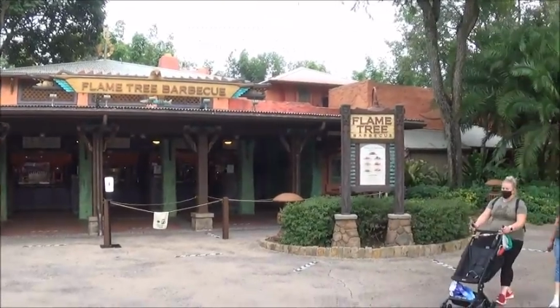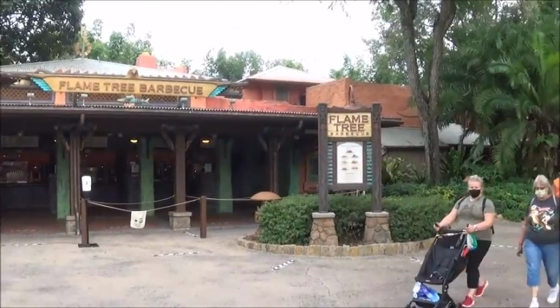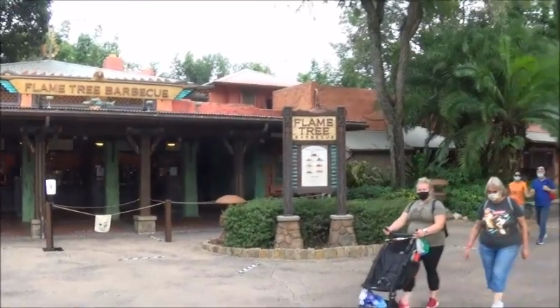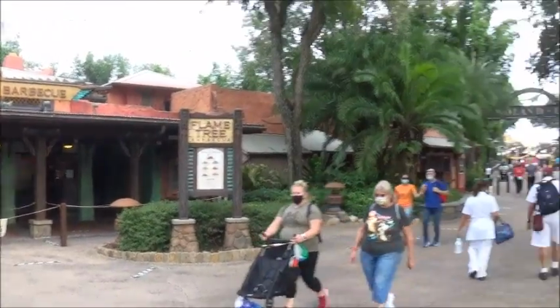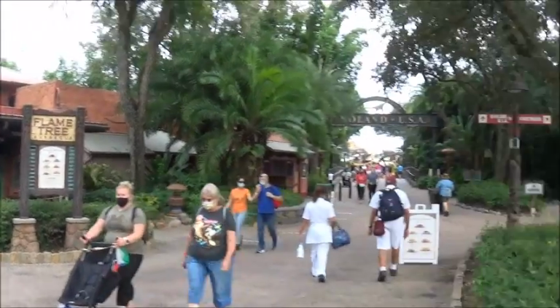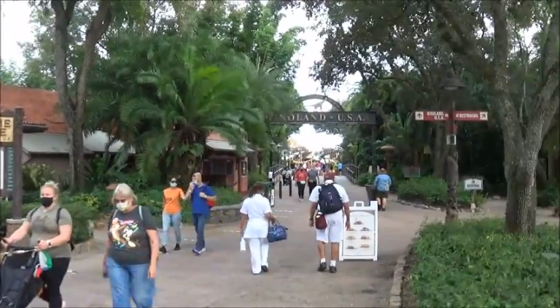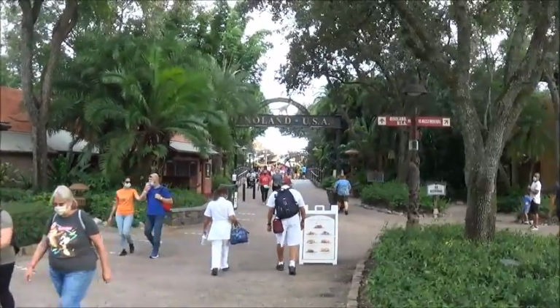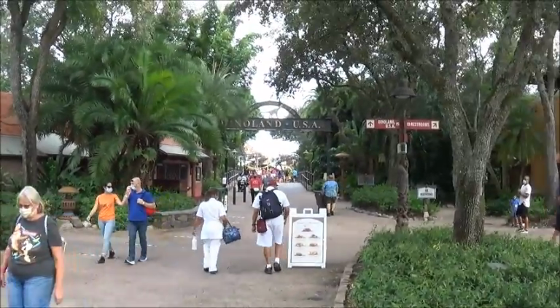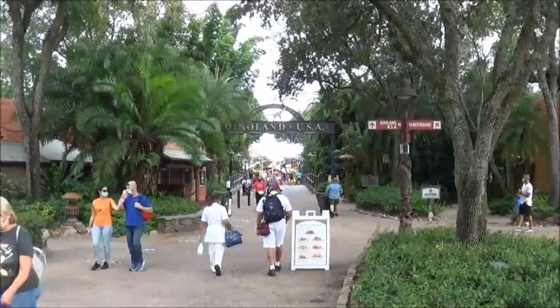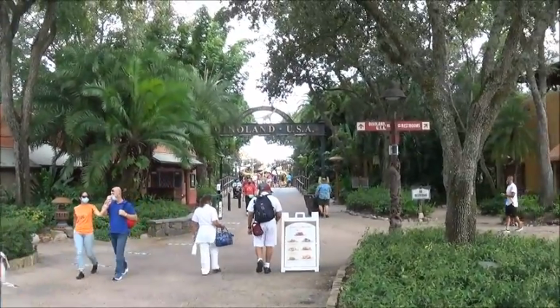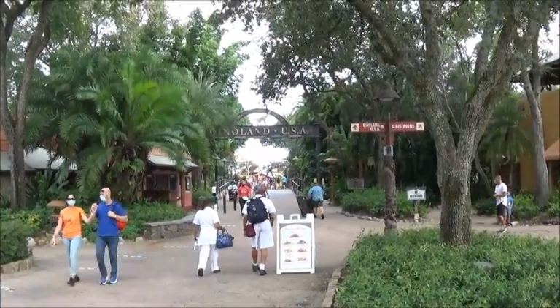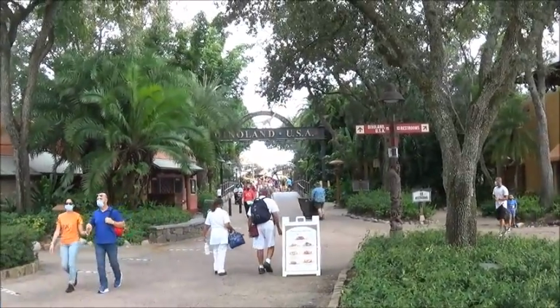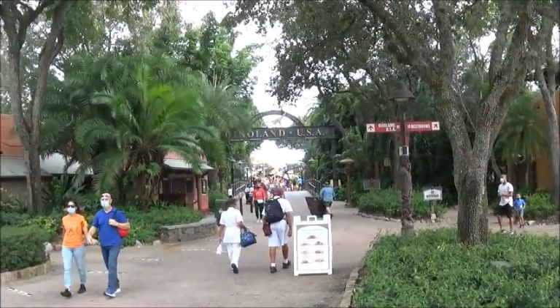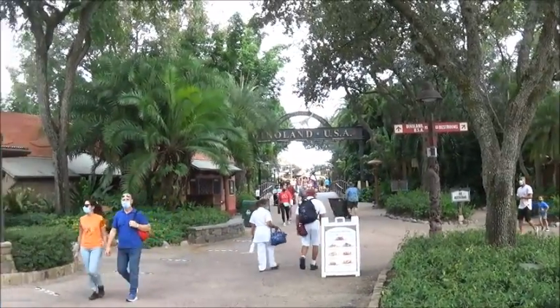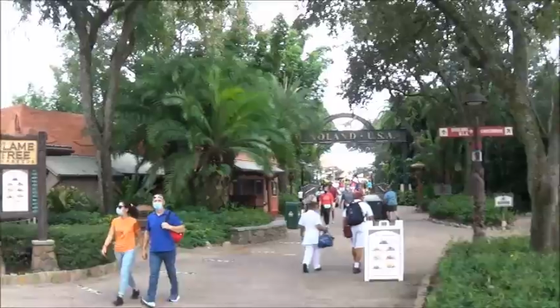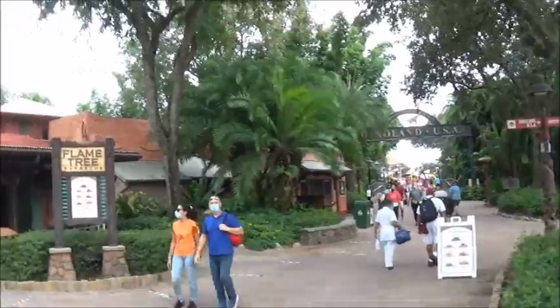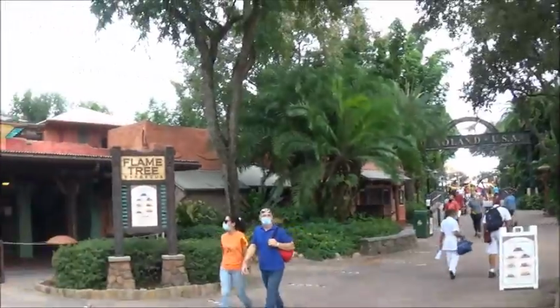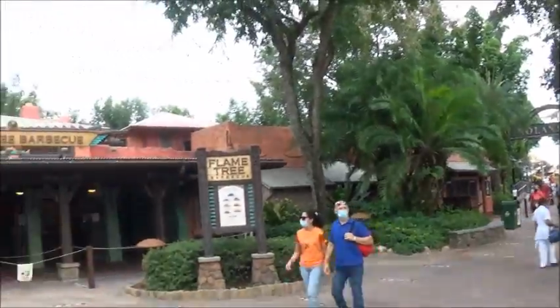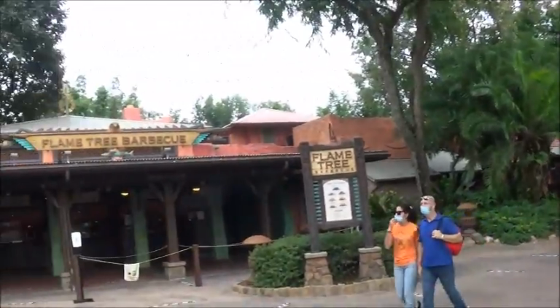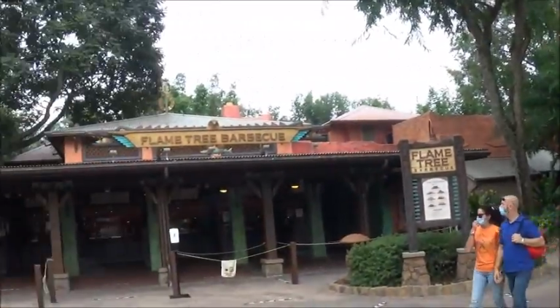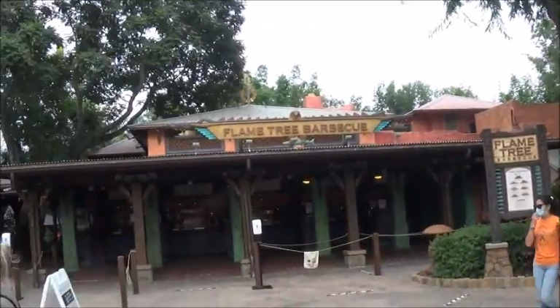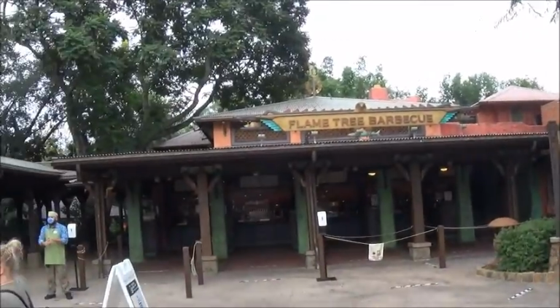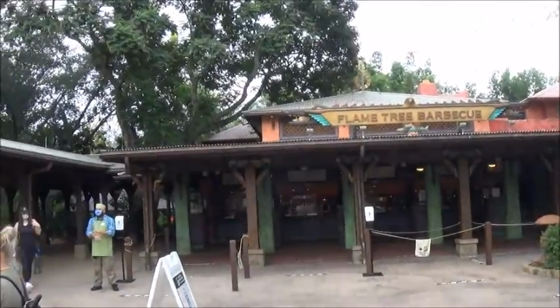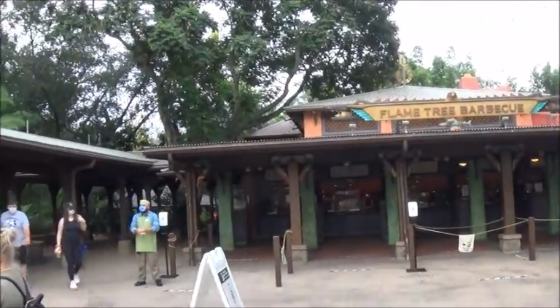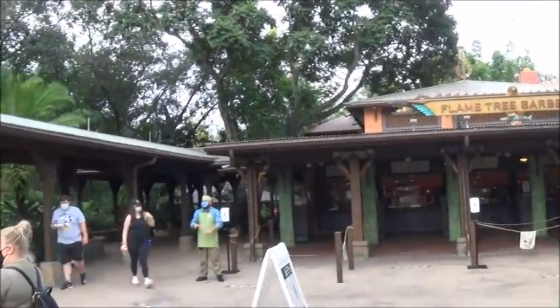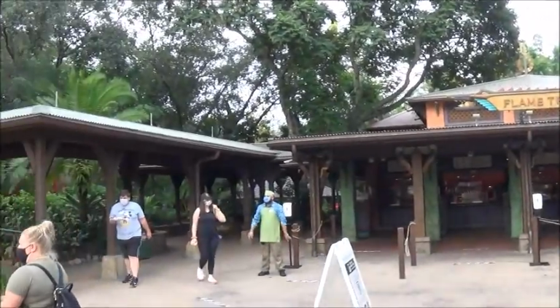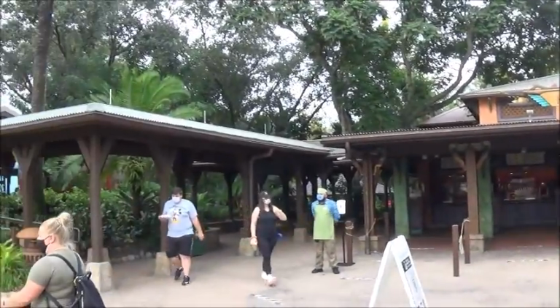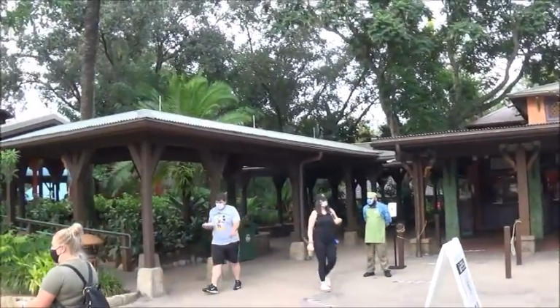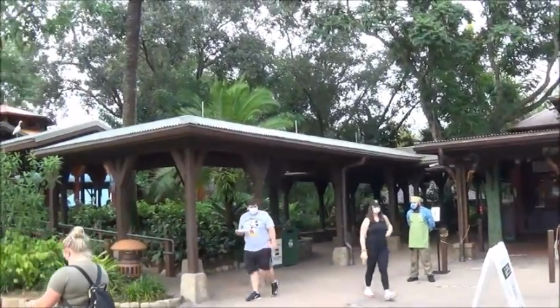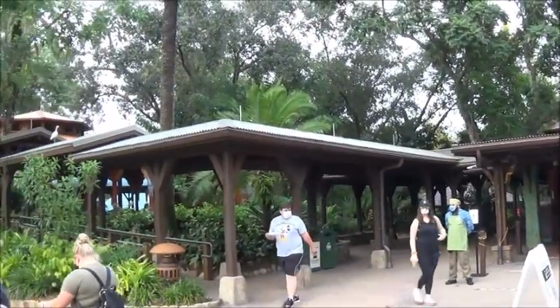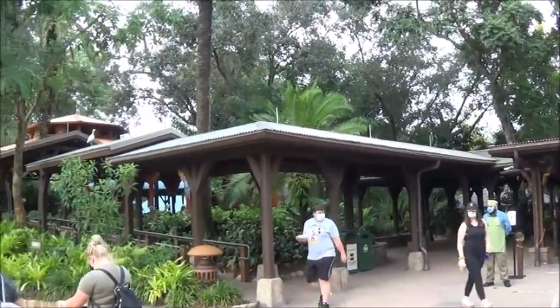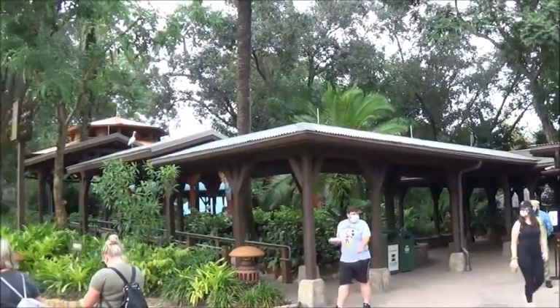Here's the front of the restaurant again — it's right next to the entrance of Dinoland USA. Bye, everyone!